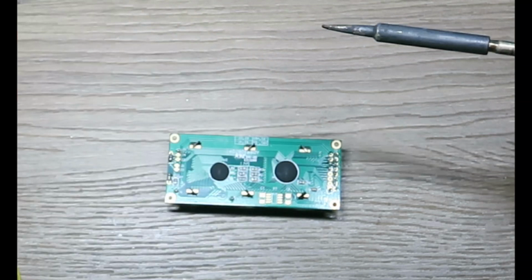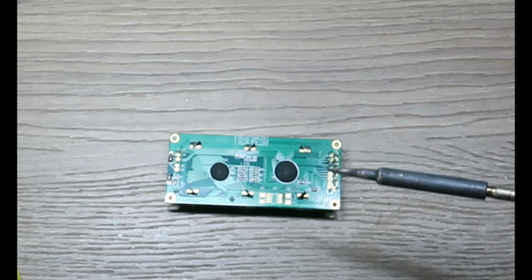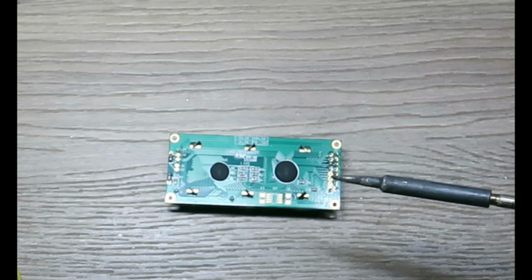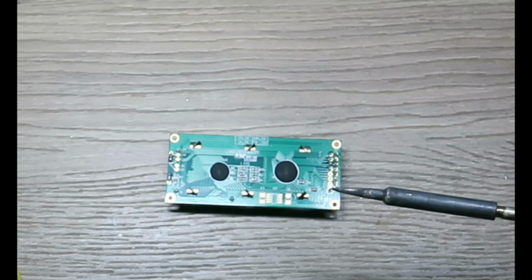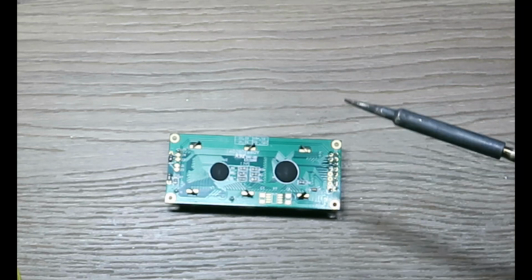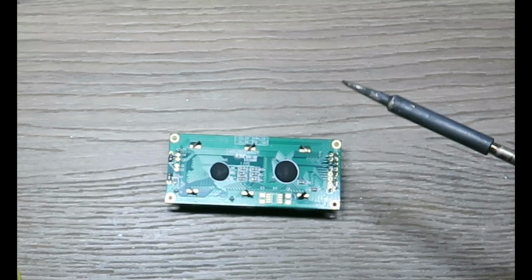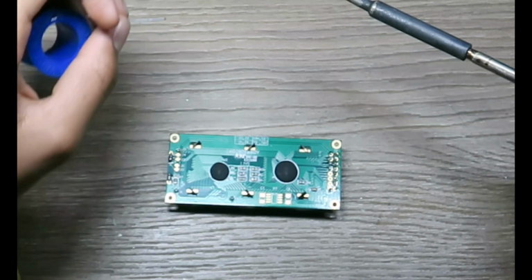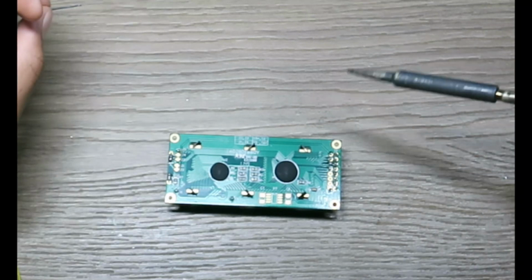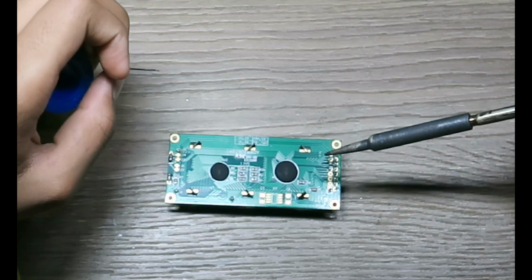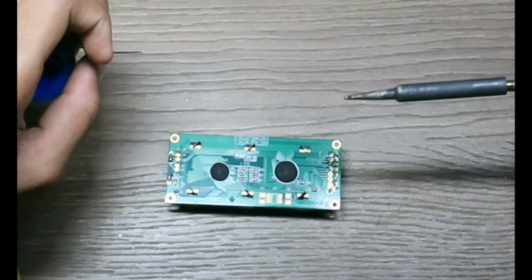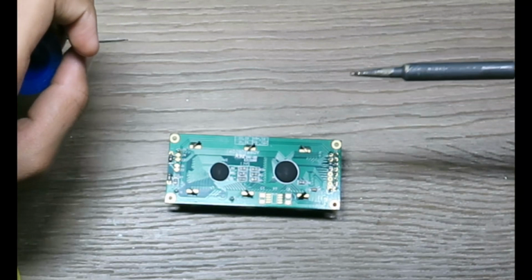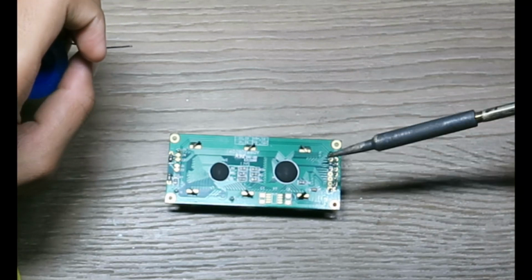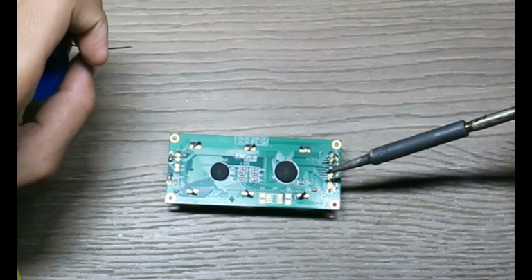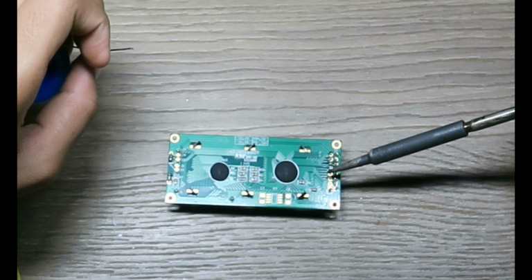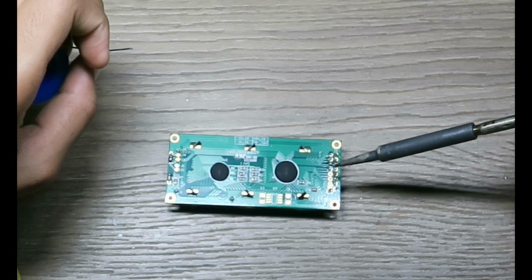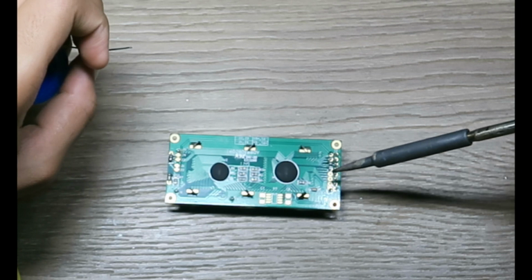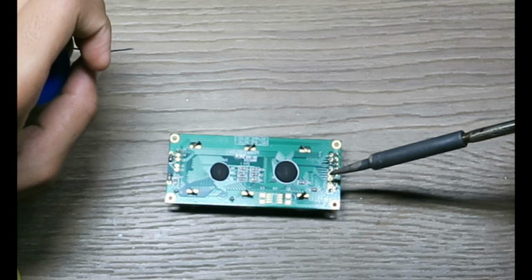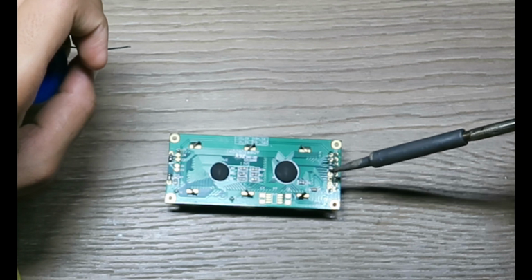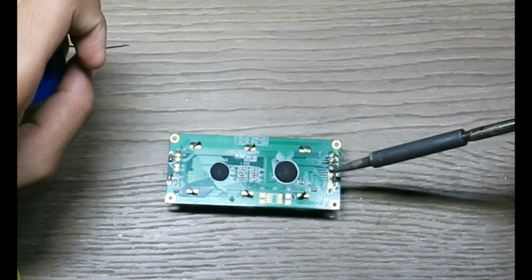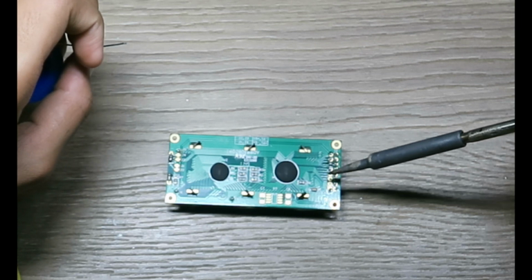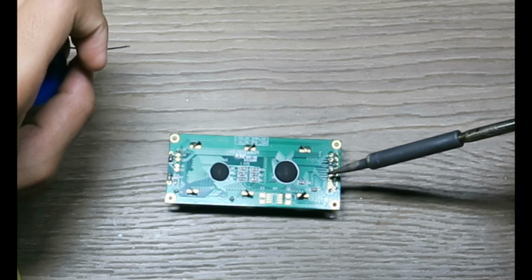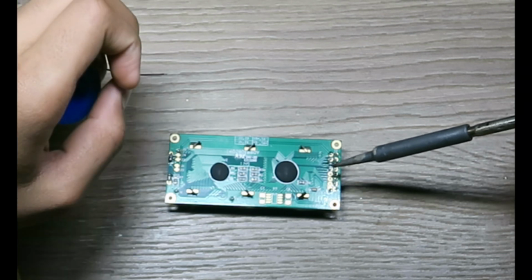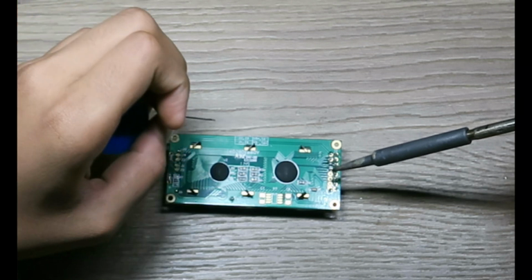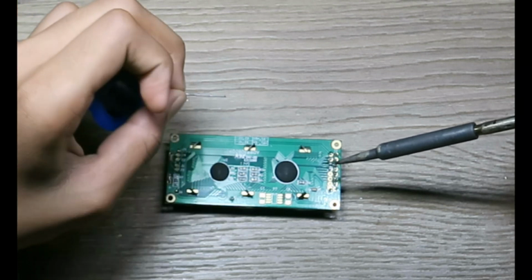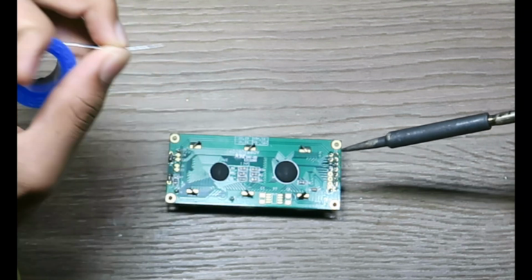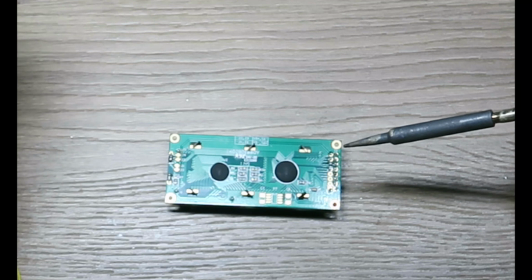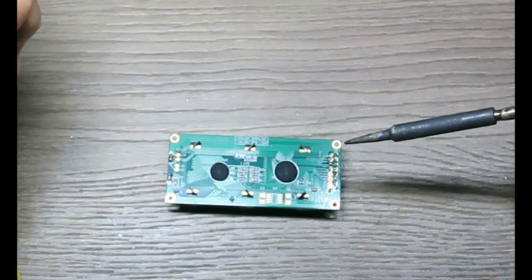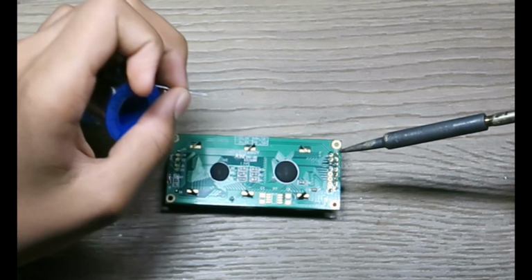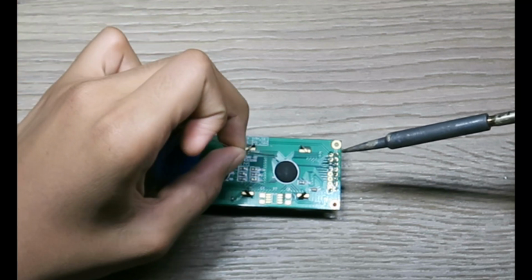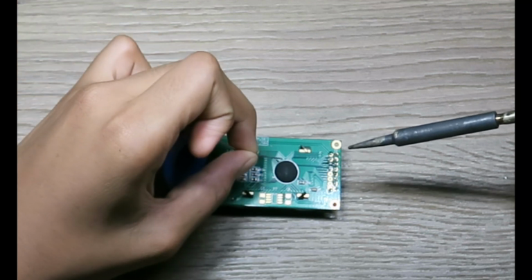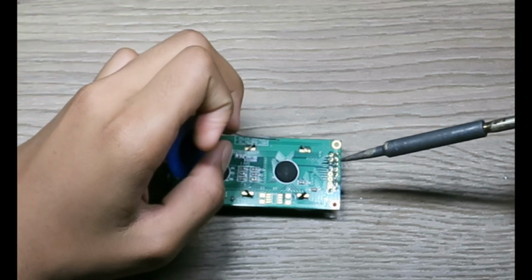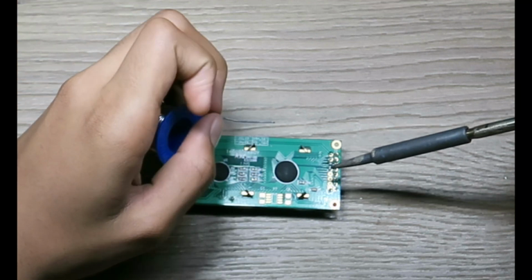The trick behind doing this is to just hold the tip of the soldering gun on top of the pin and just slowly slide your soldering wire at the base of the pin.